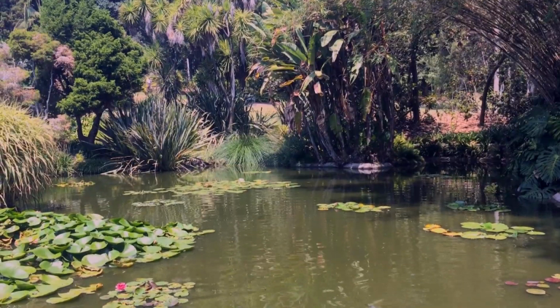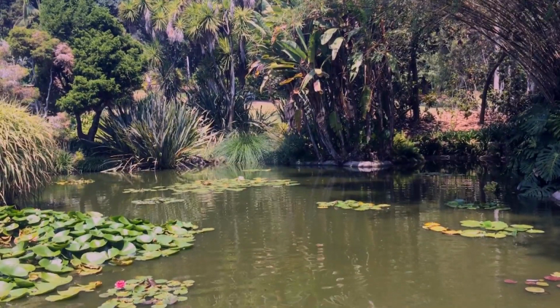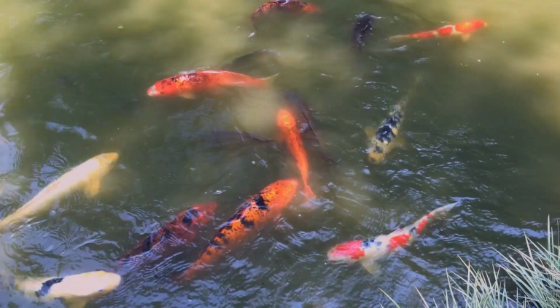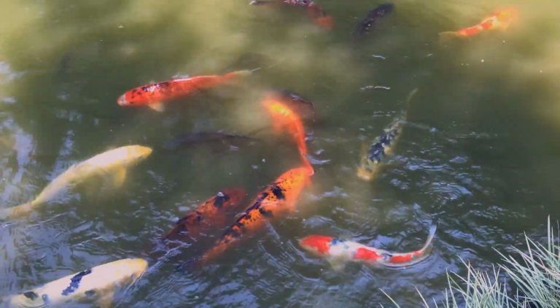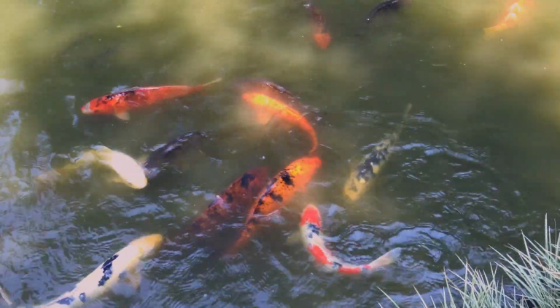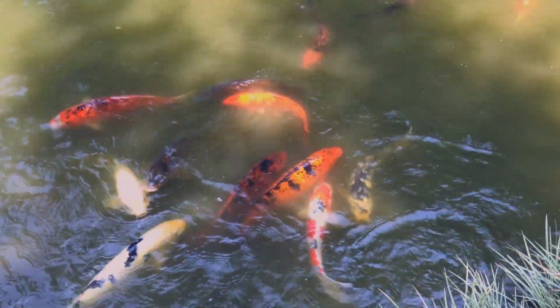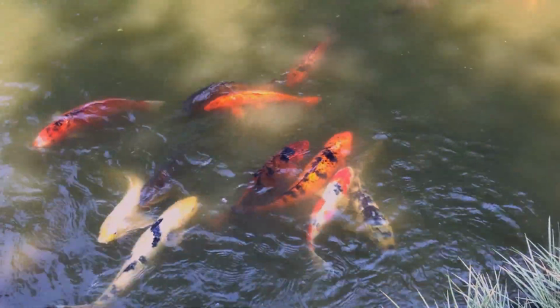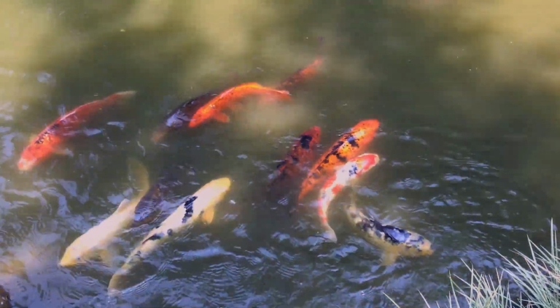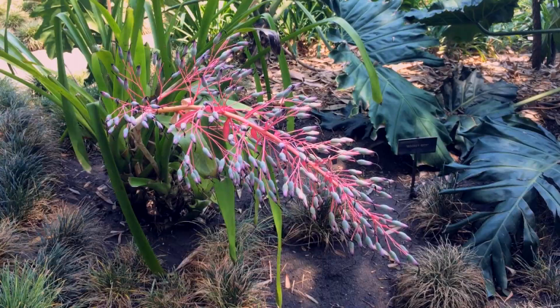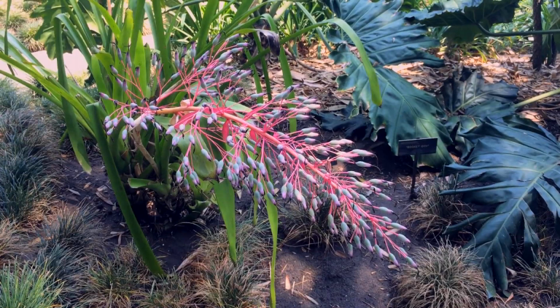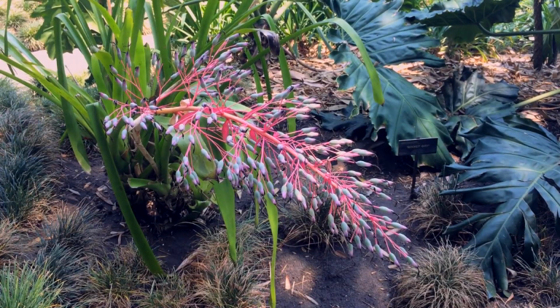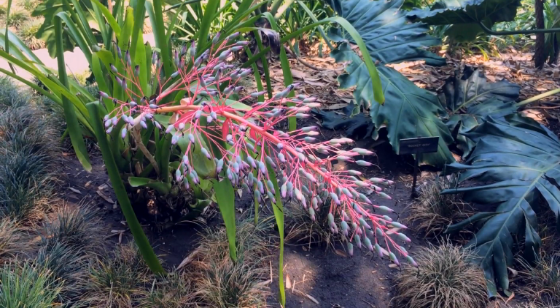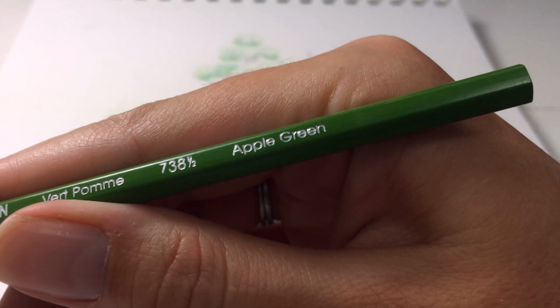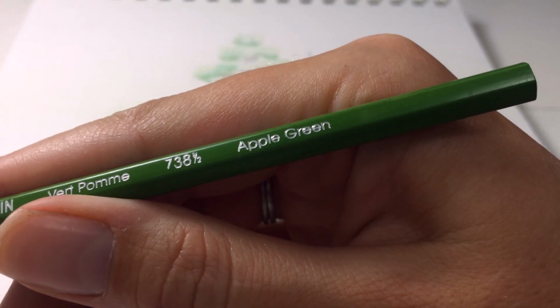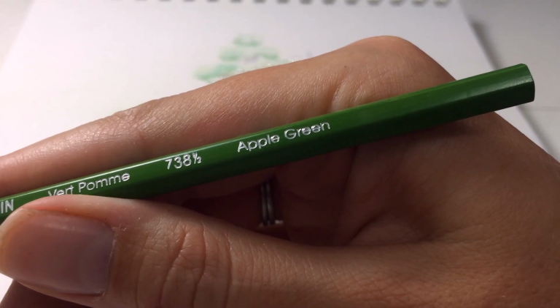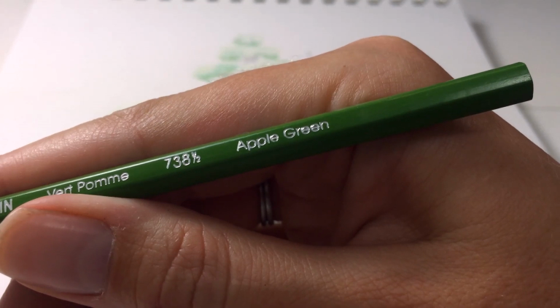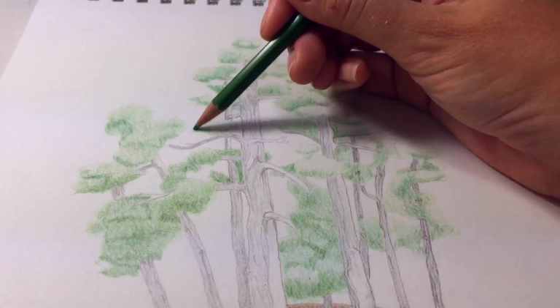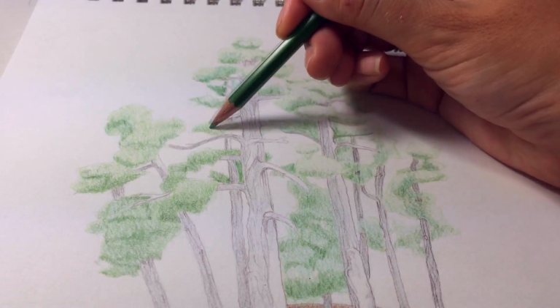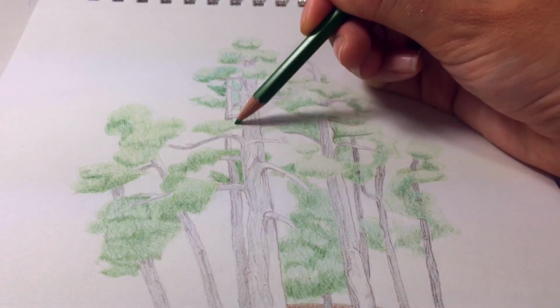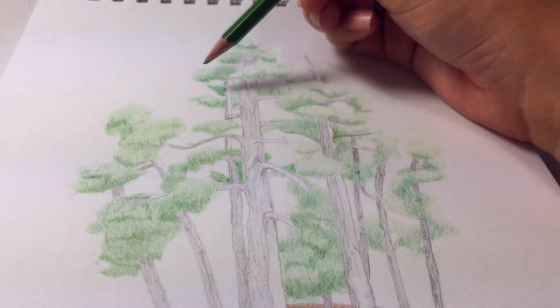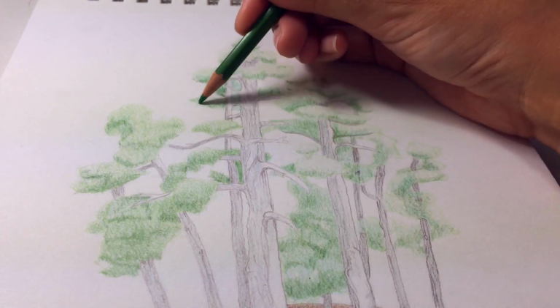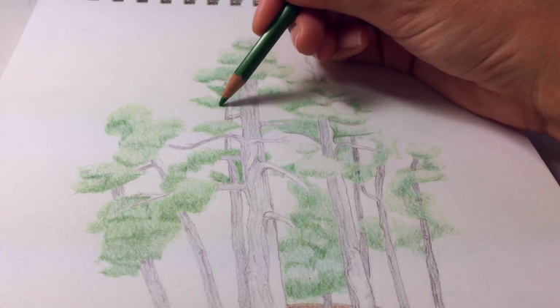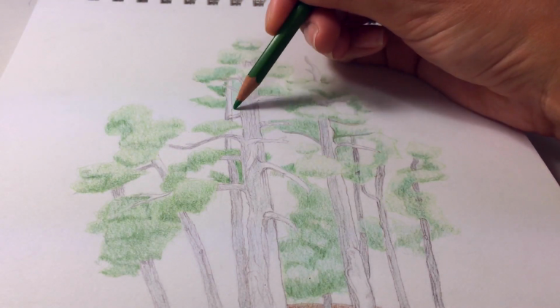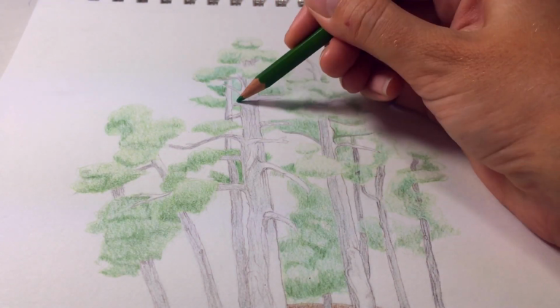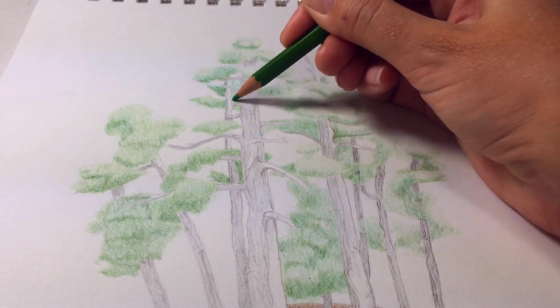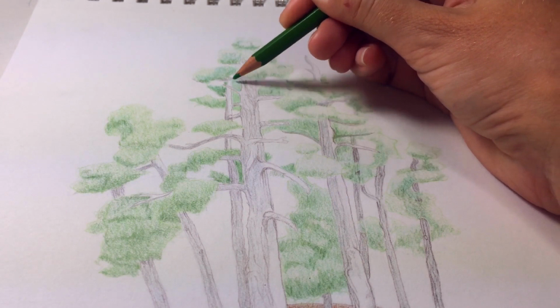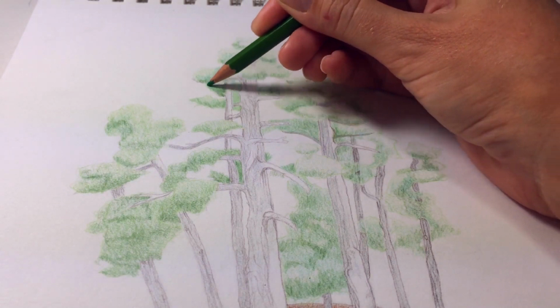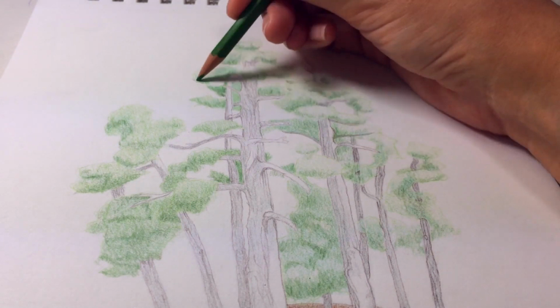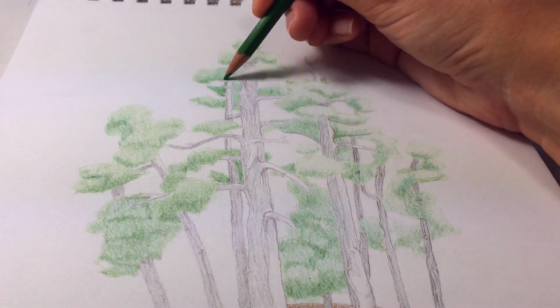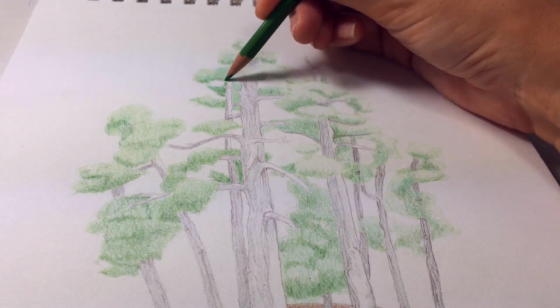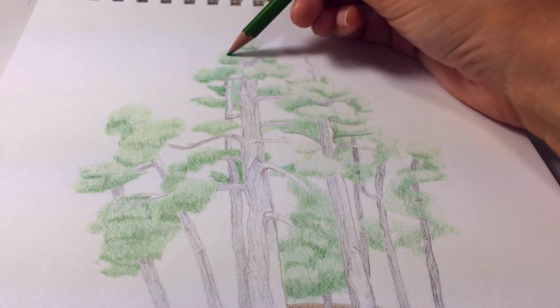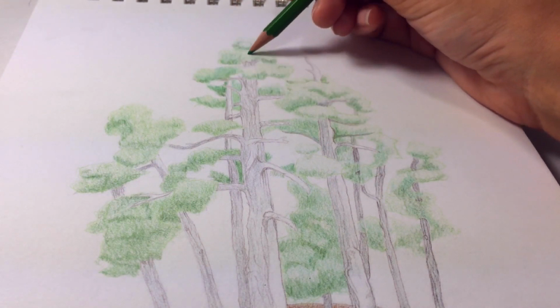Here's the lily pond. I didn't stay here too long because I wanted to get to the desert gardens and this was just on the way. Now I'm doing another round of all over apple green just to soften up those harsh shadows that I made with the olive green.